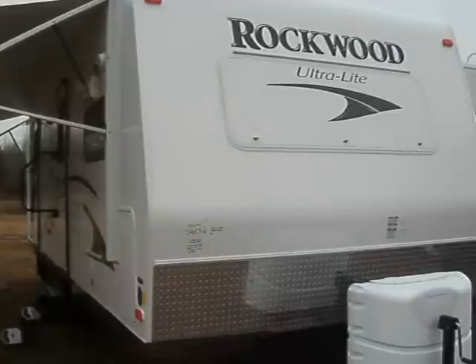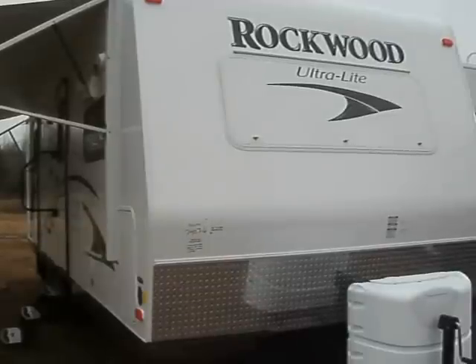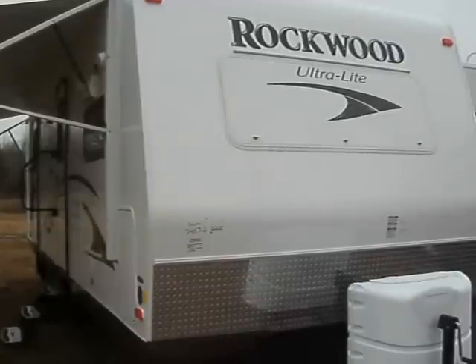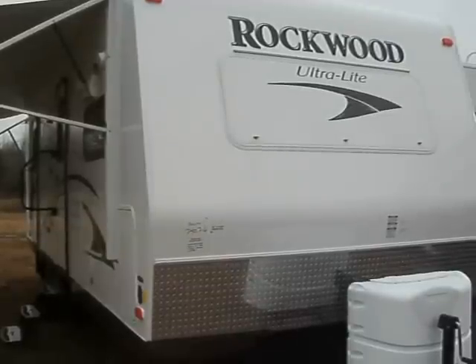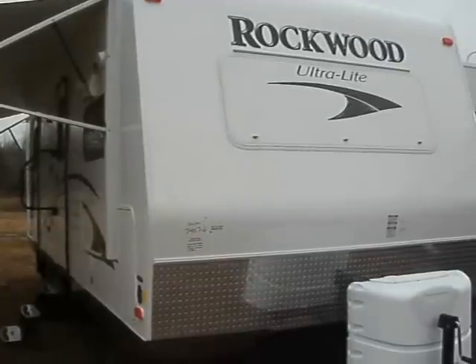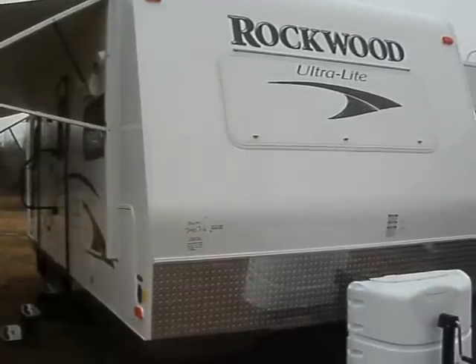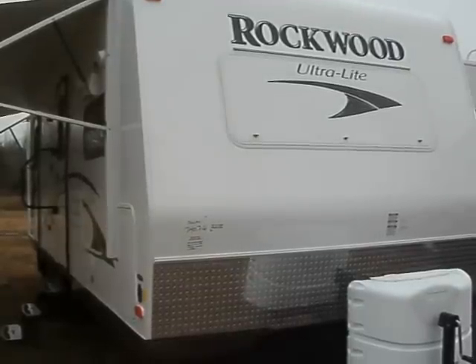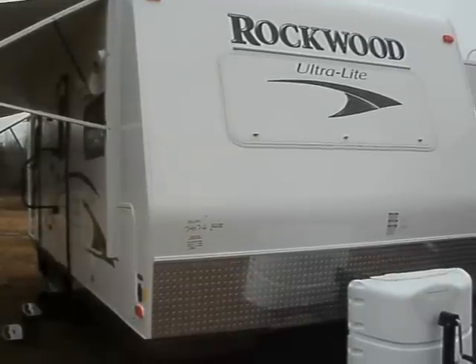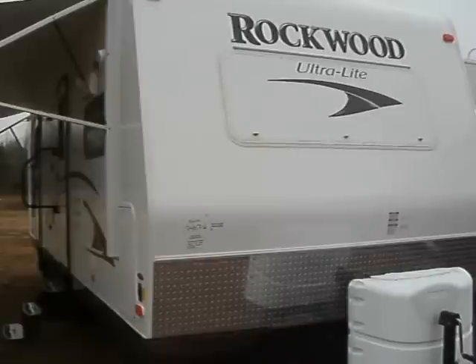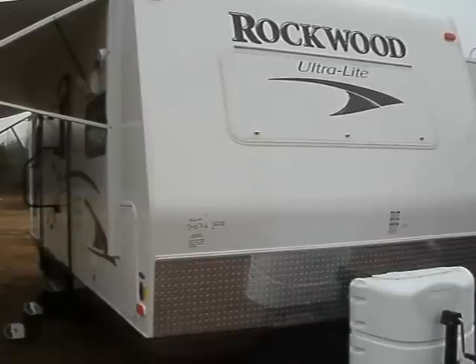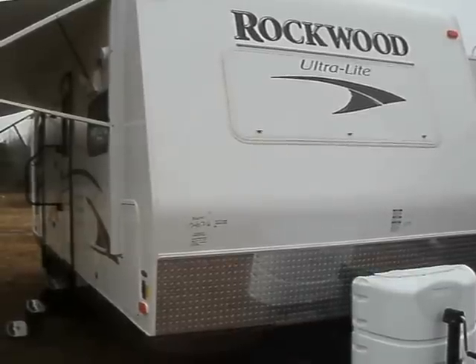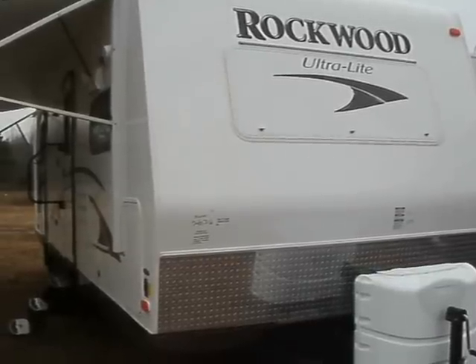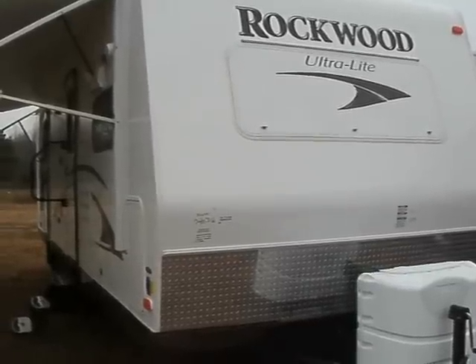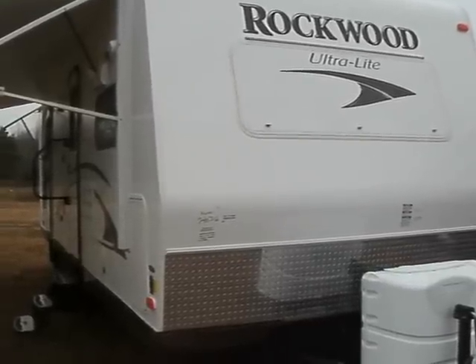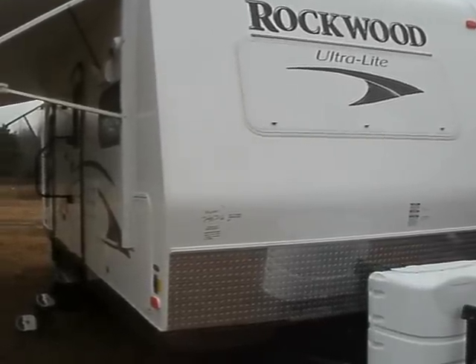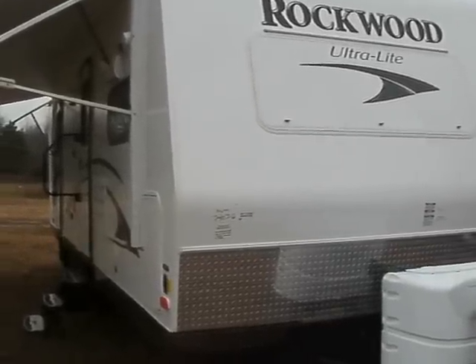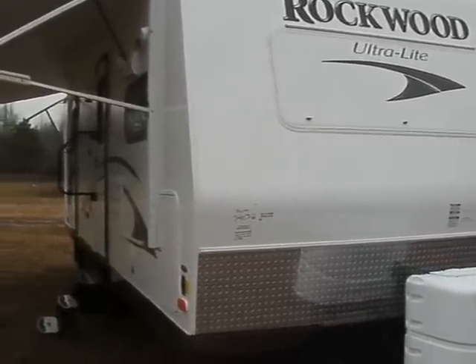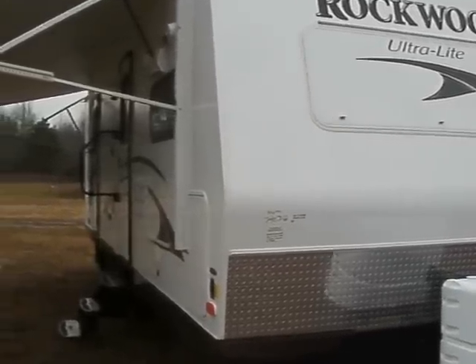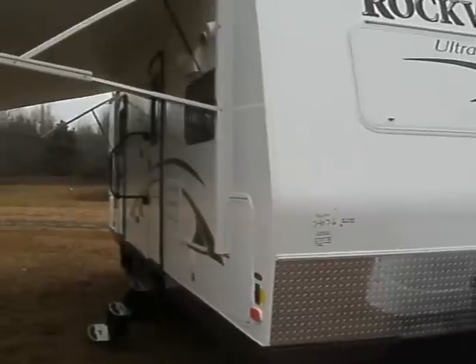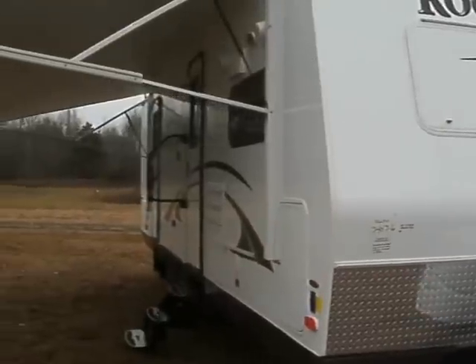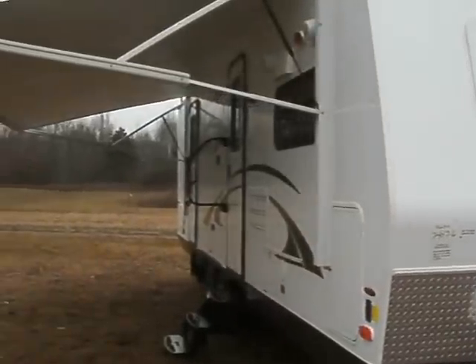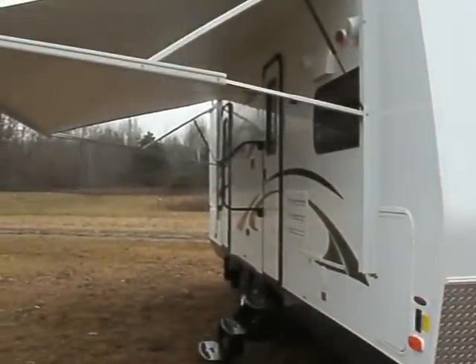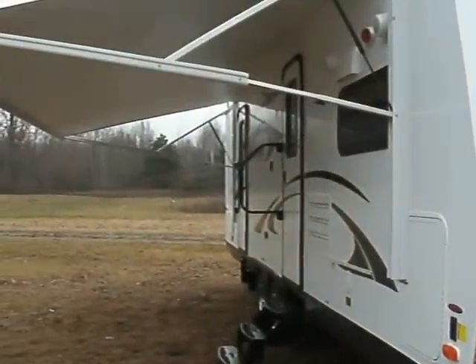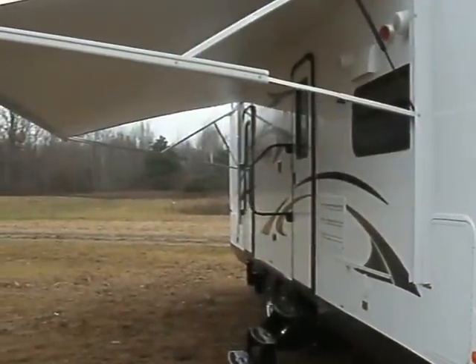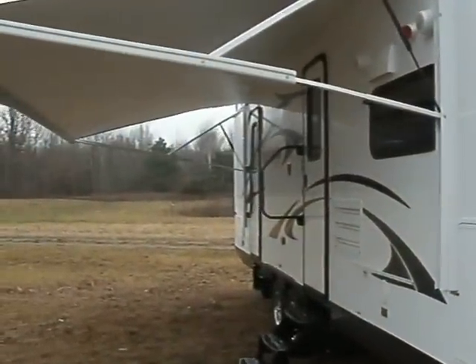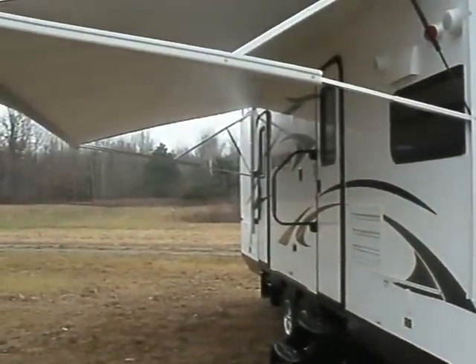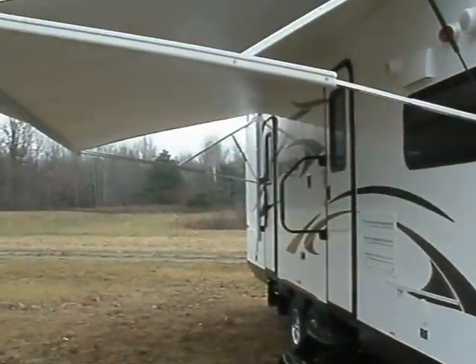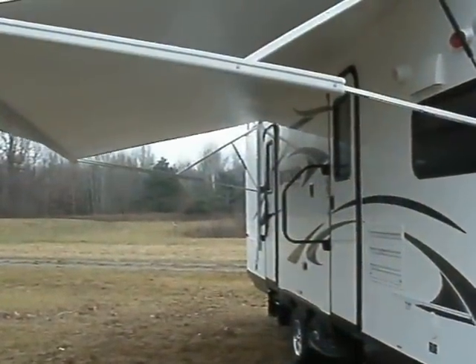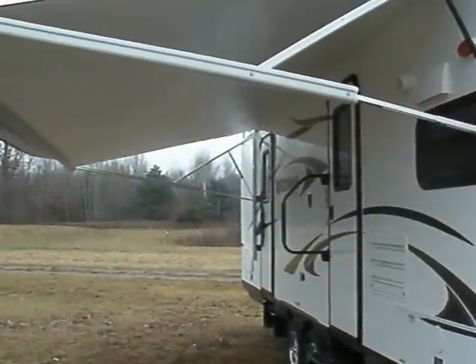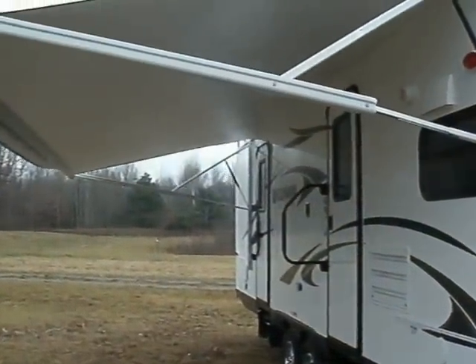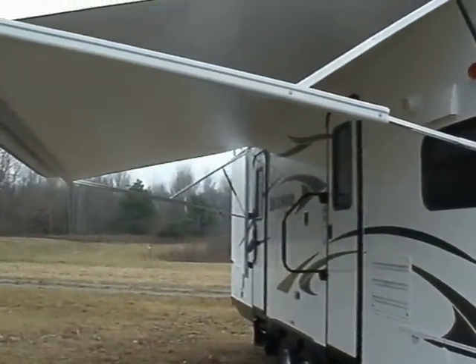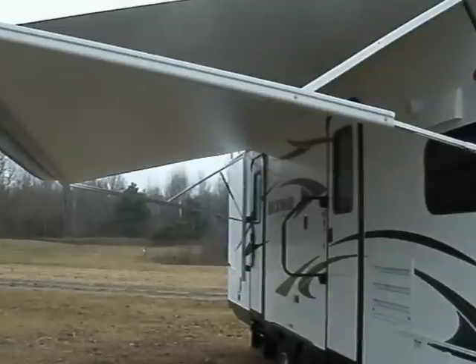Let's take a look at the brand new 2013 Rockwood Ultralight model 2608WS. It's one of our most popular models. This one happens to have just about everything electronic and all the options you can imagine.